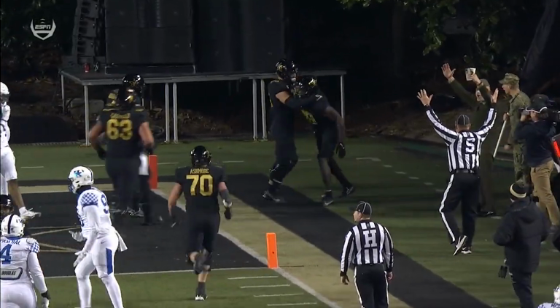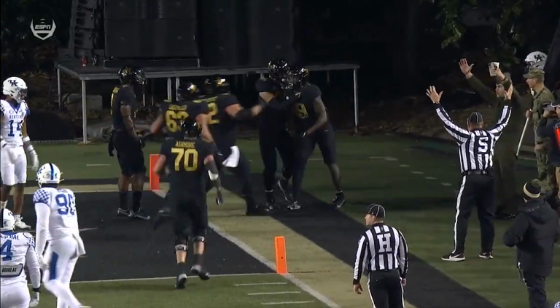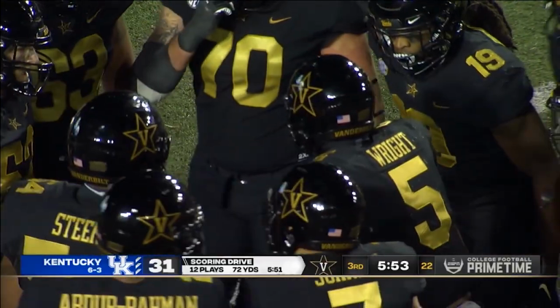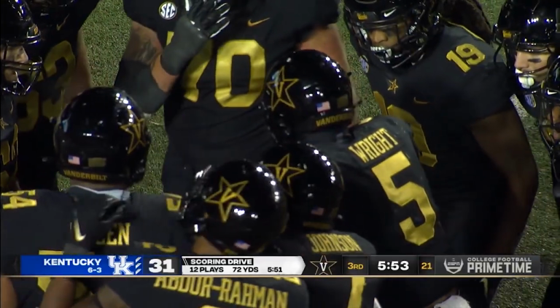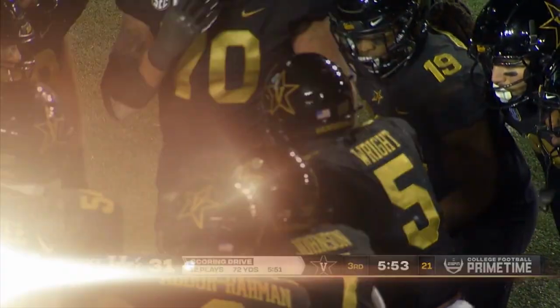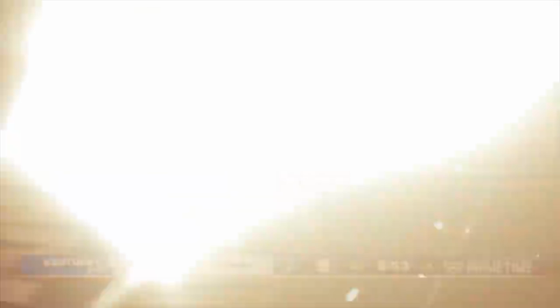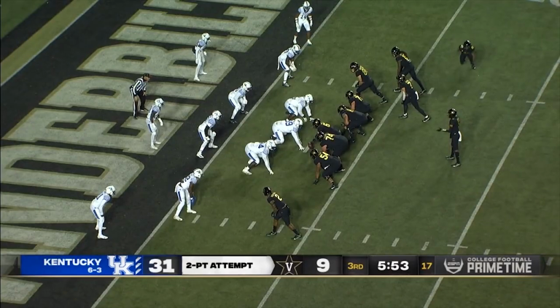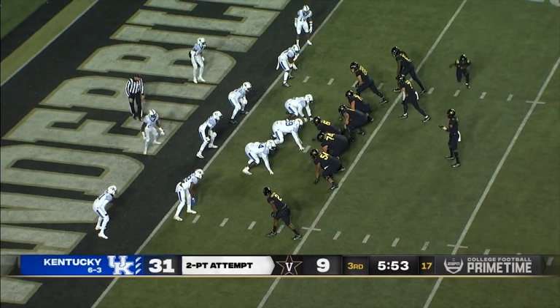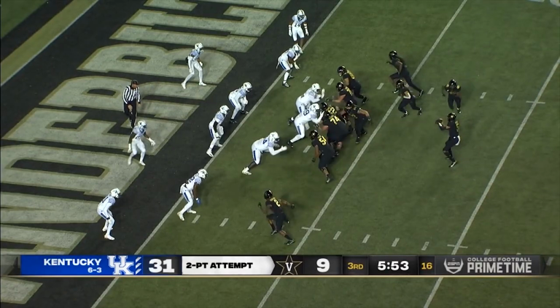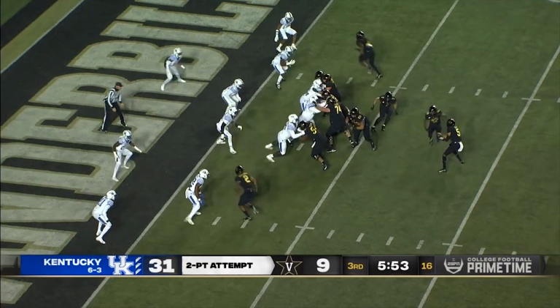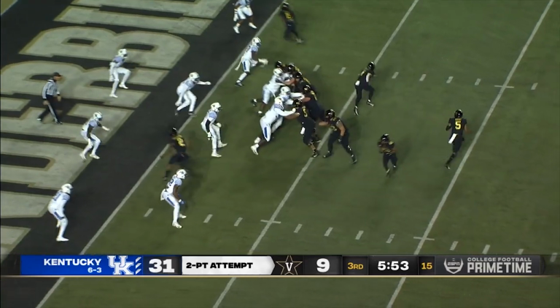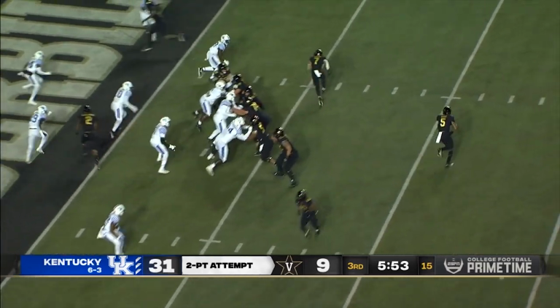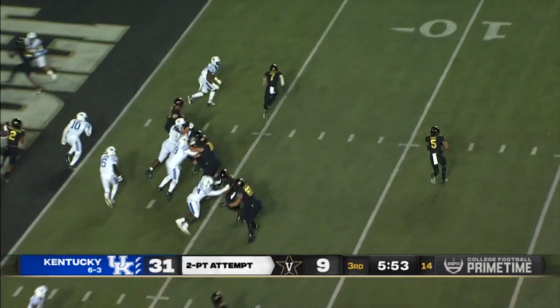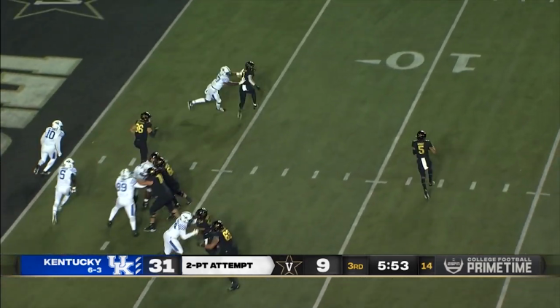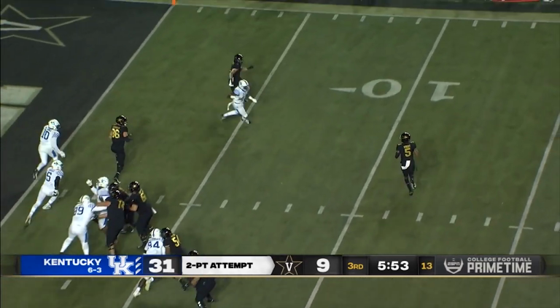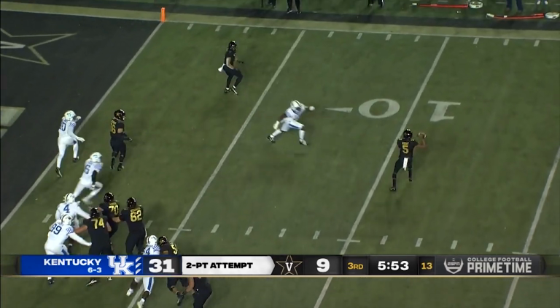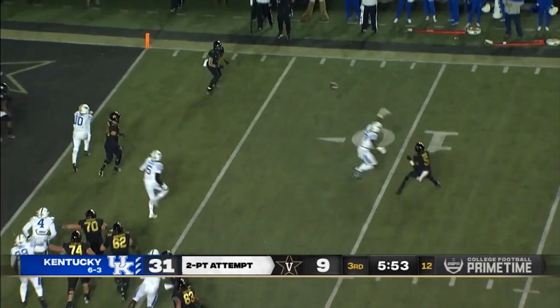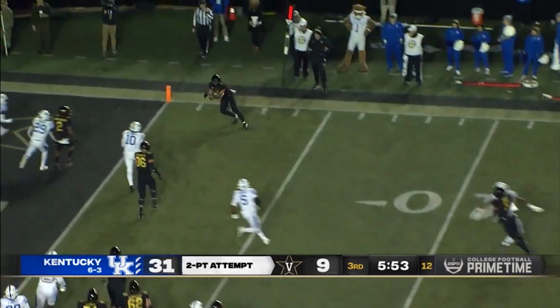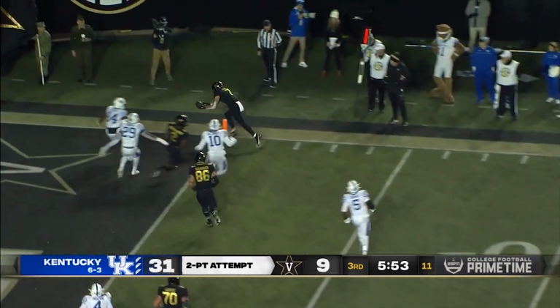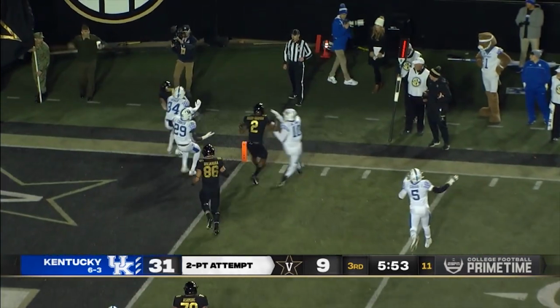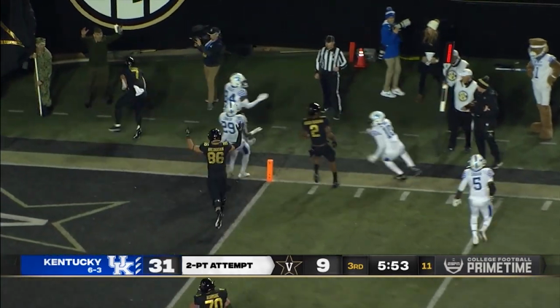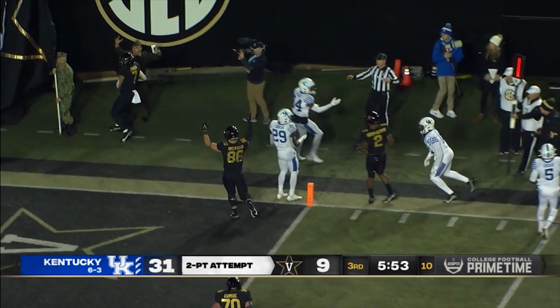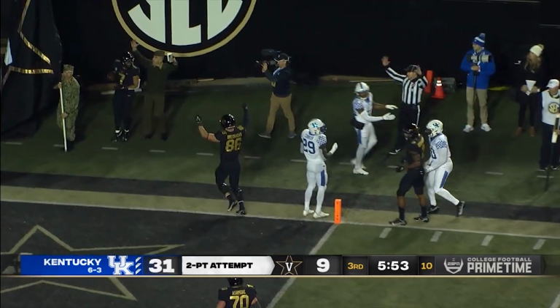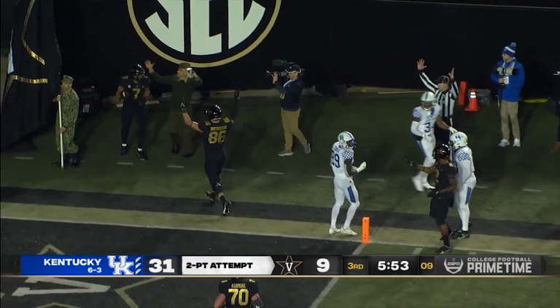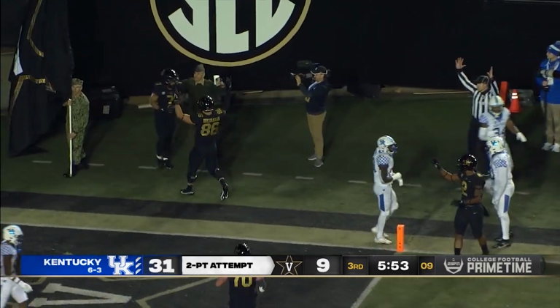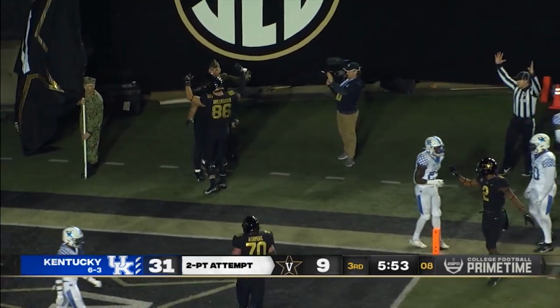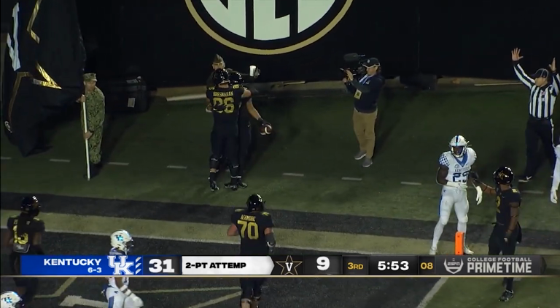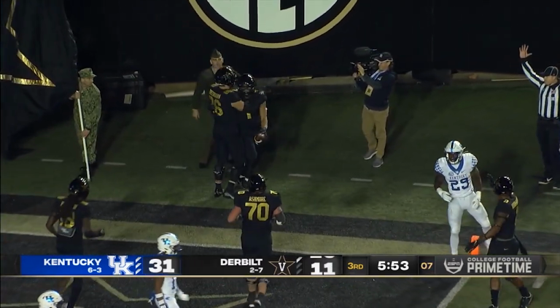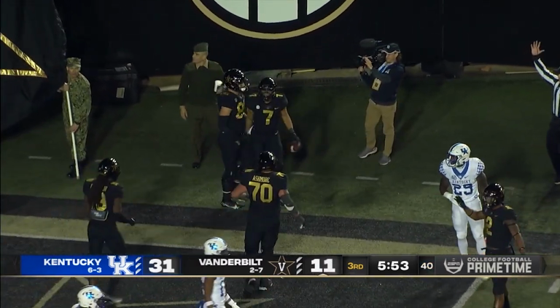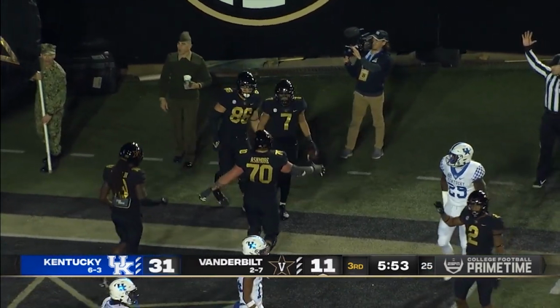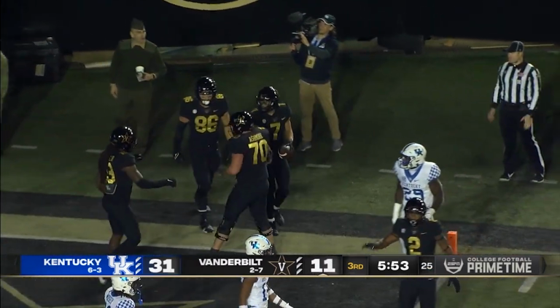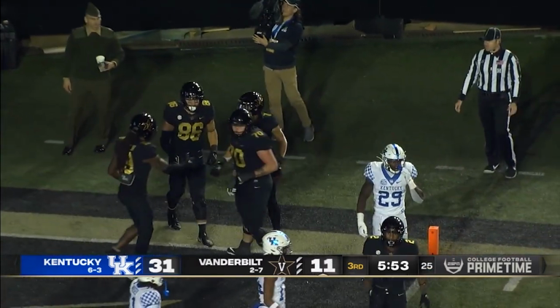Commodores will go for two. Wright throwing for Cam Johnson — and he gets in. So Vandy gets the two-point conversion.